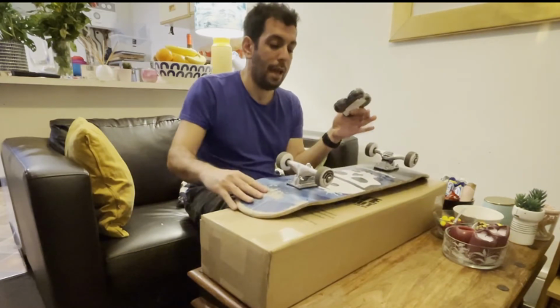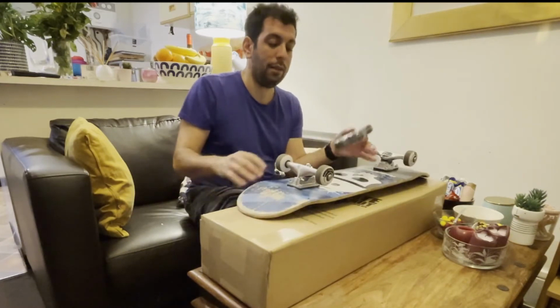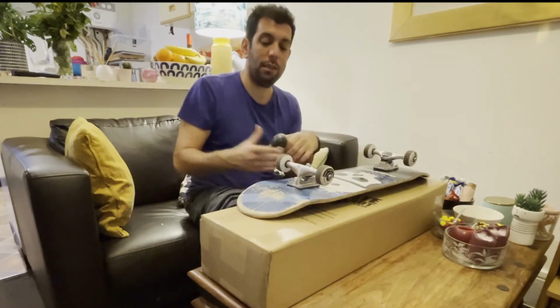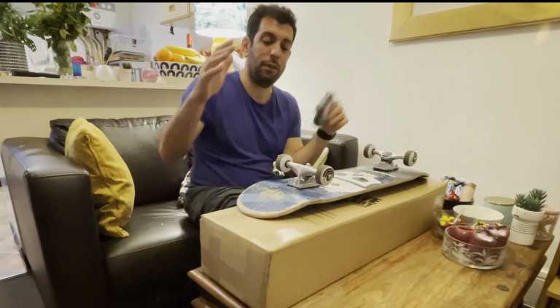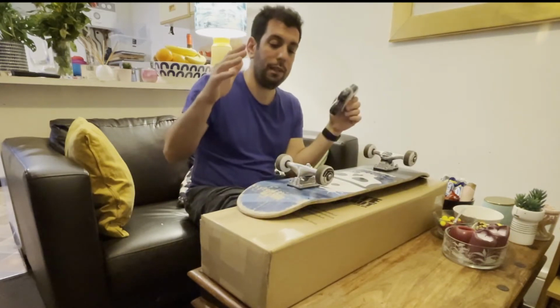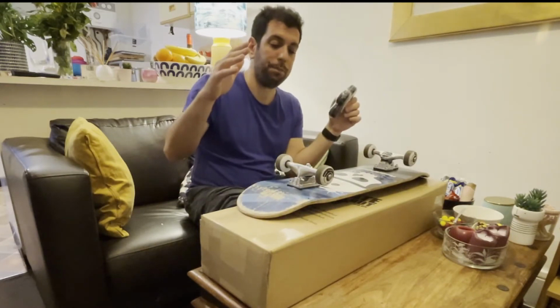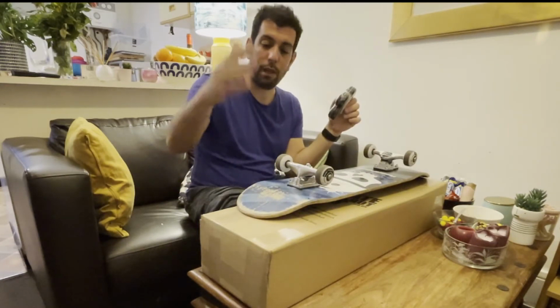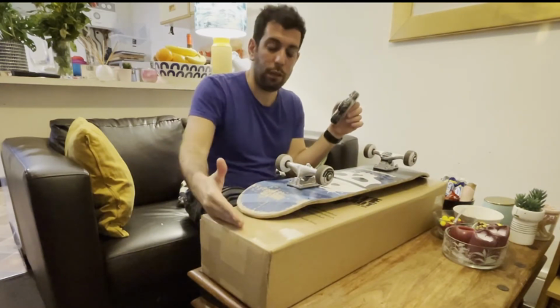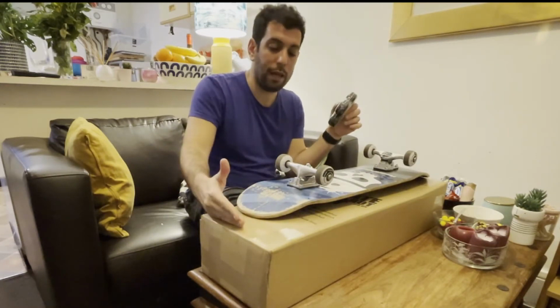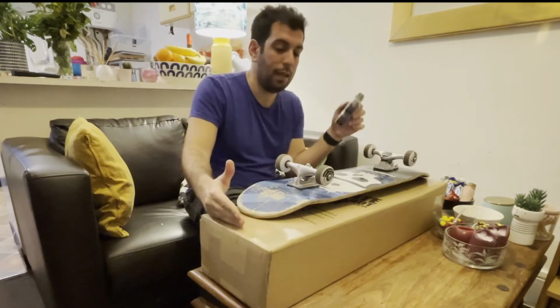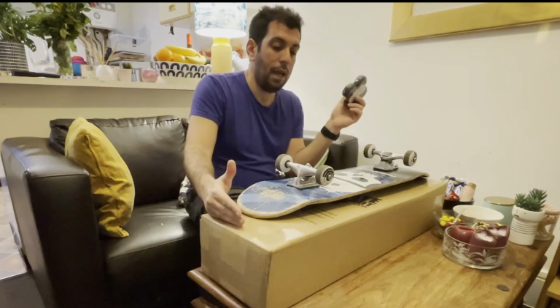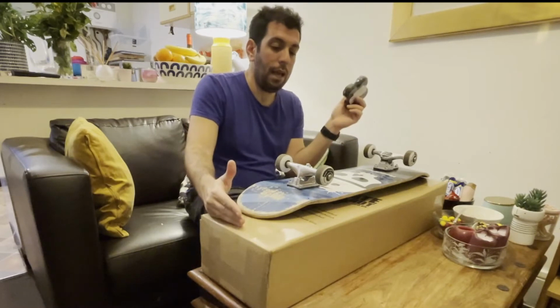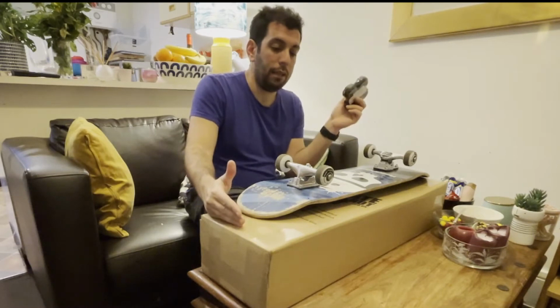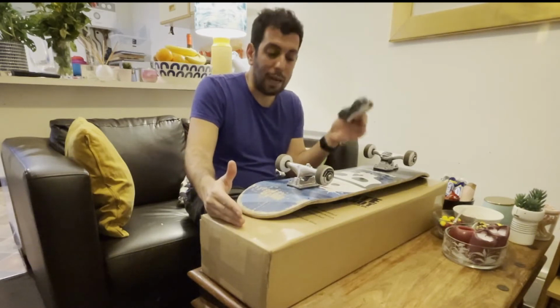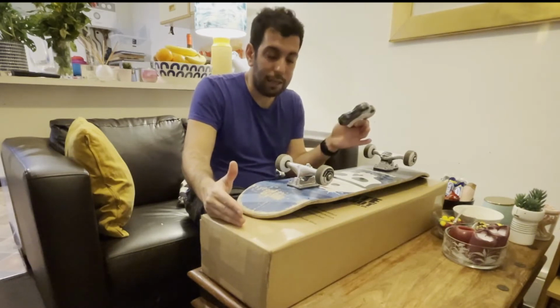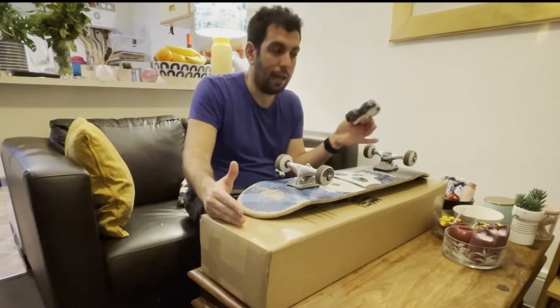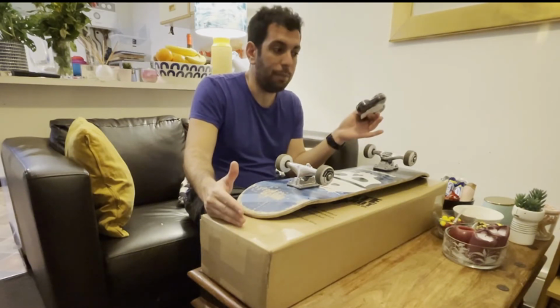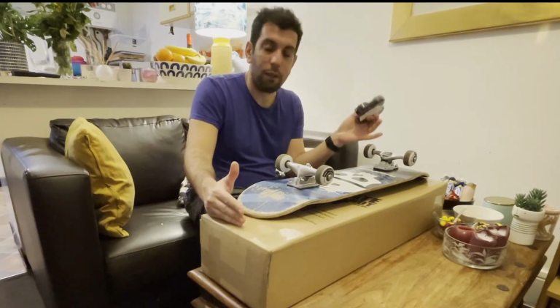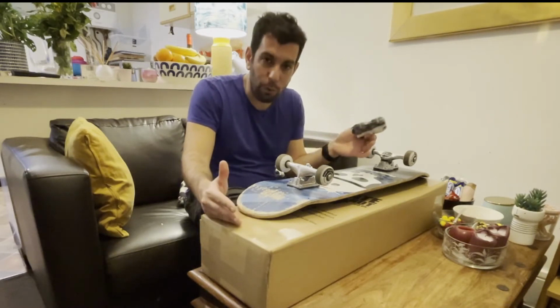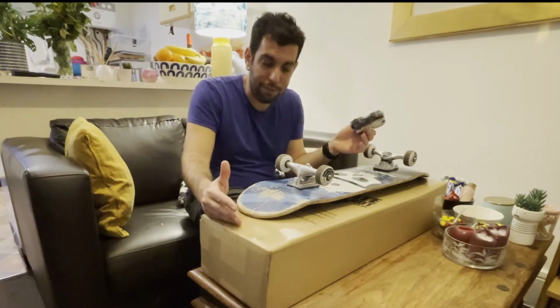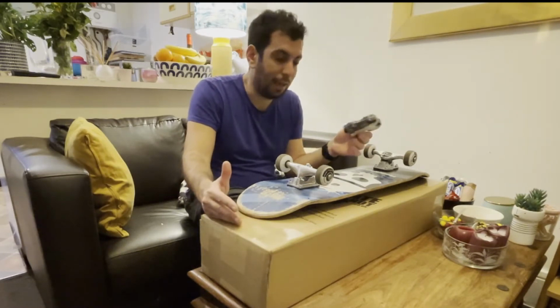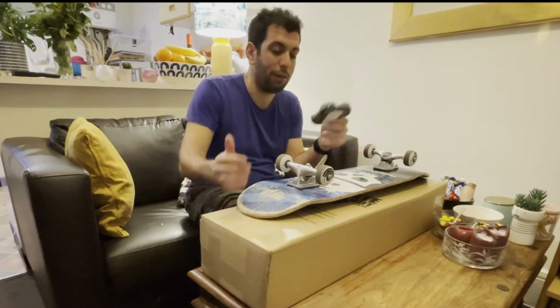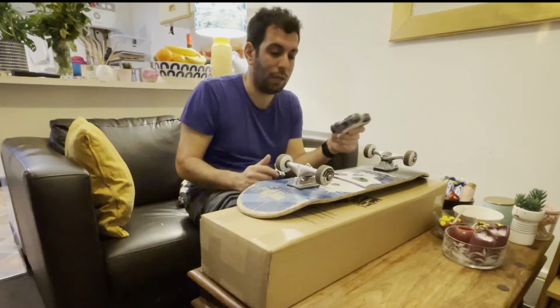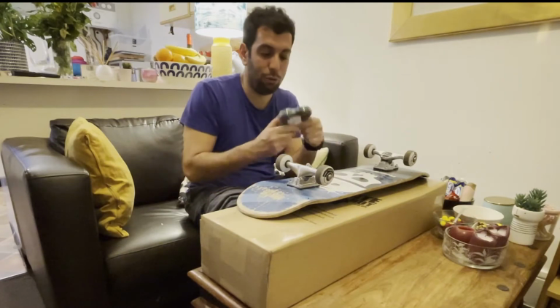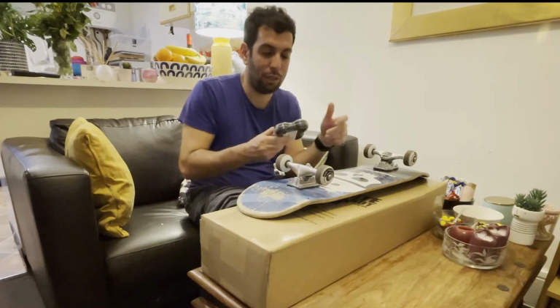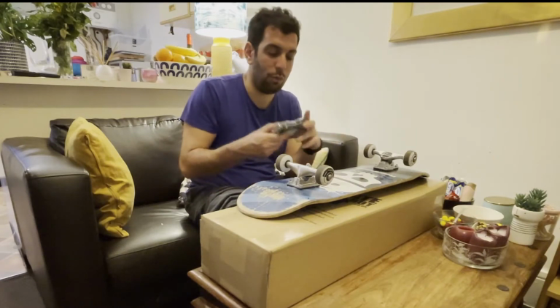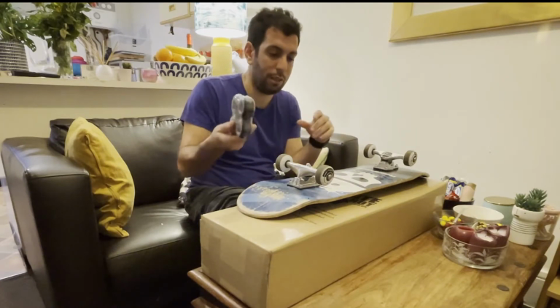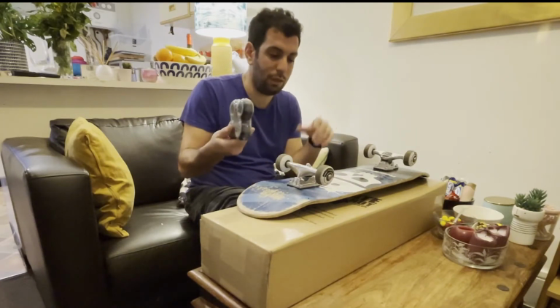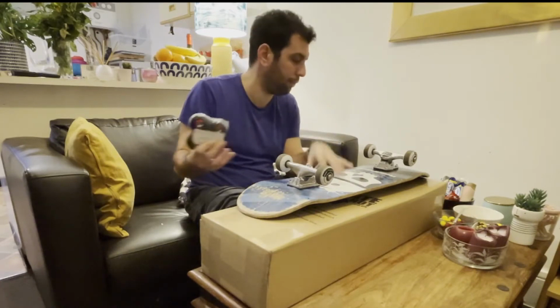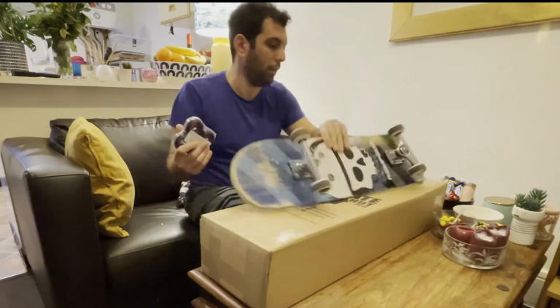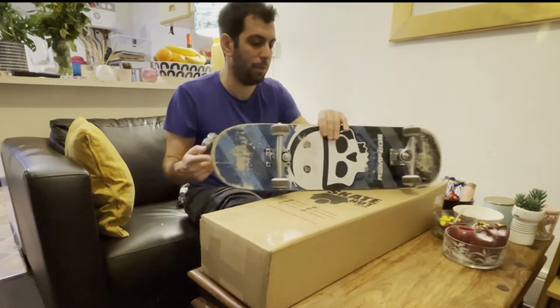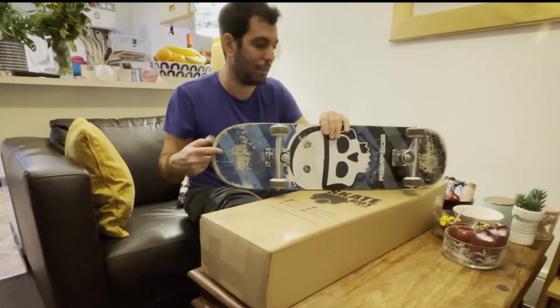So I decided to get a new deck, a new trunk, new bolts and everything, and have a new skate — two skates — one with these wheels, and keep the original as is.